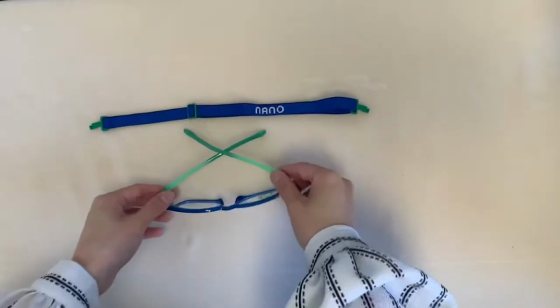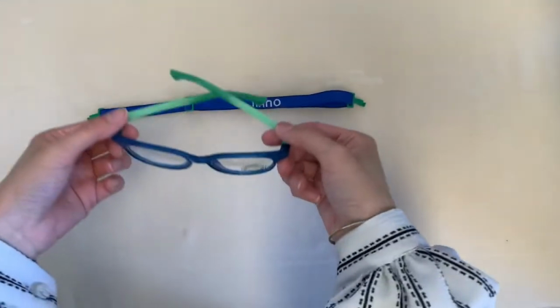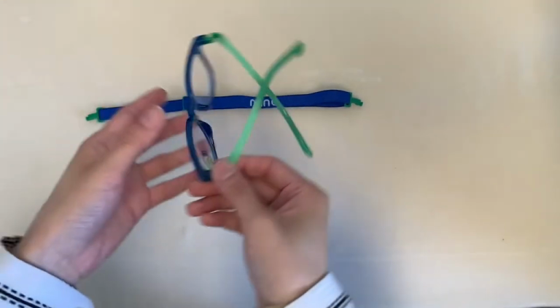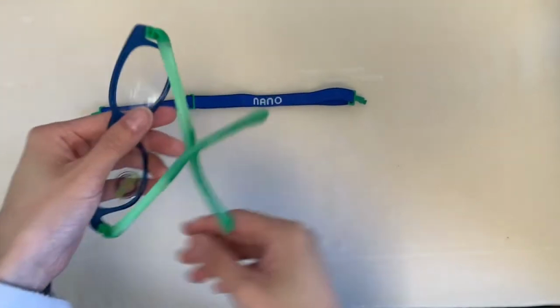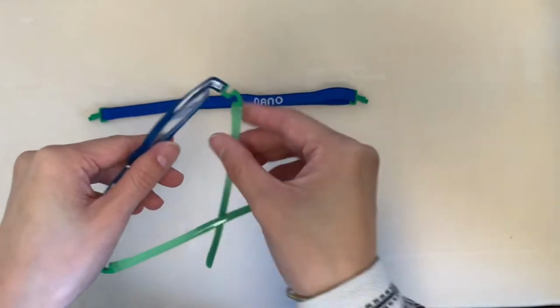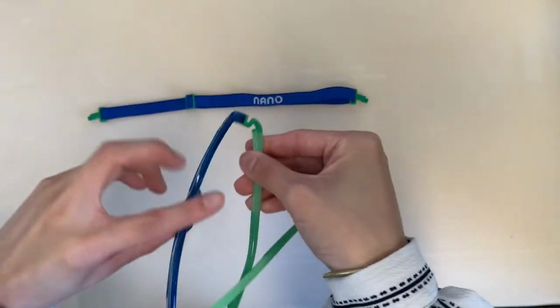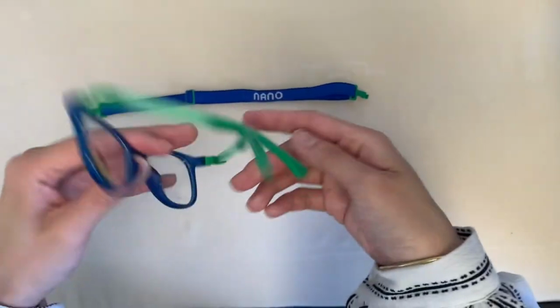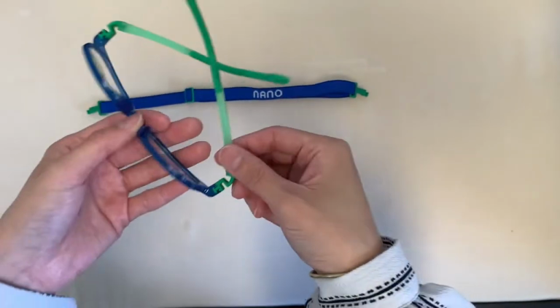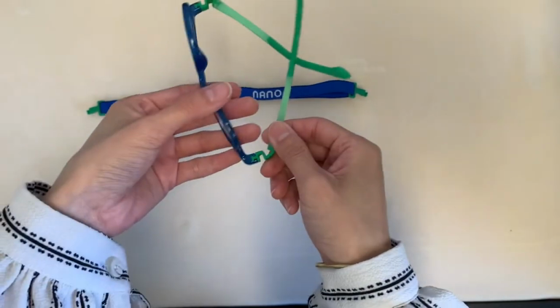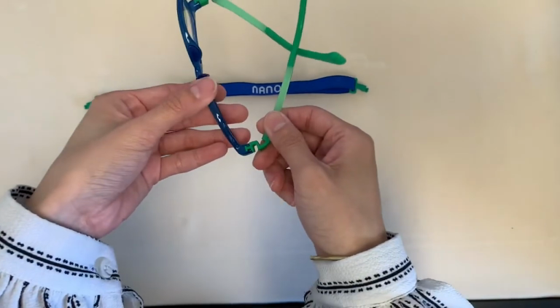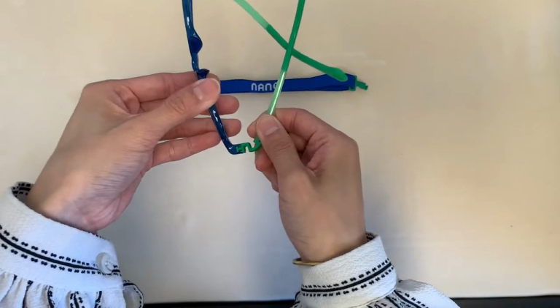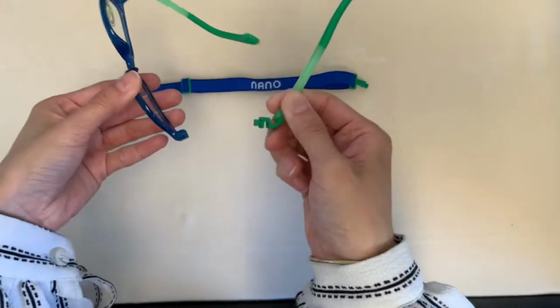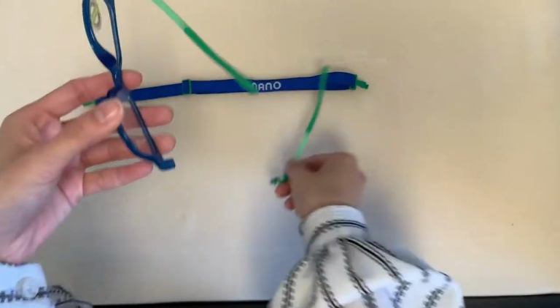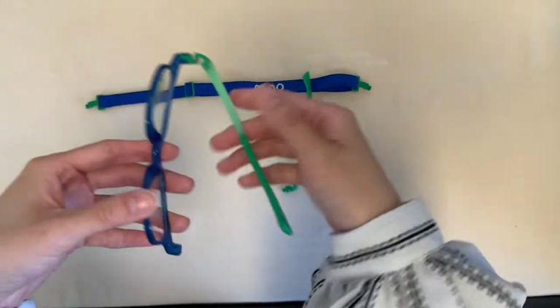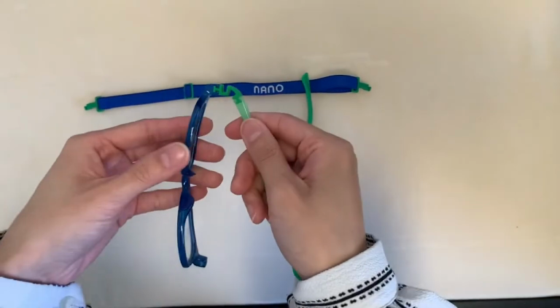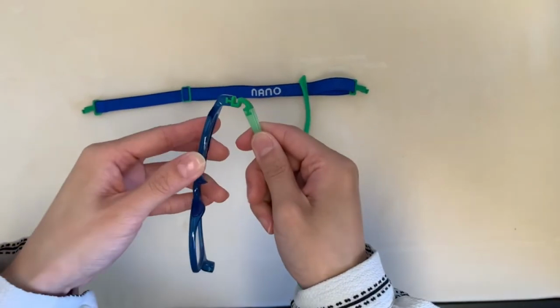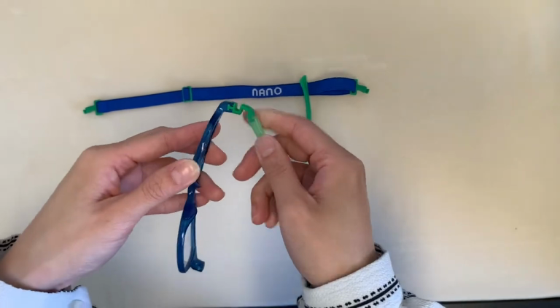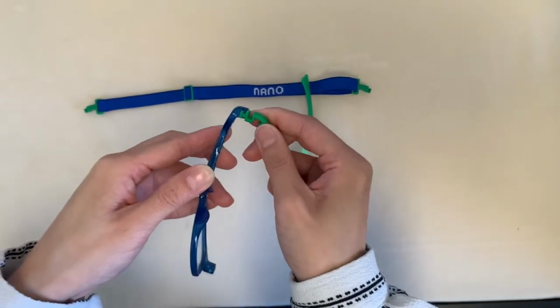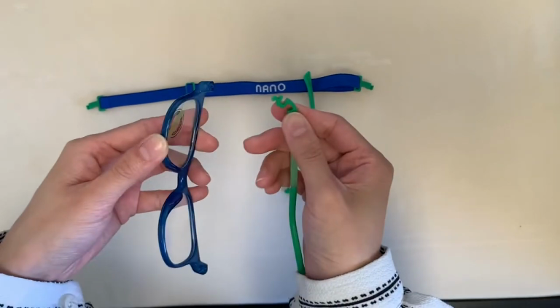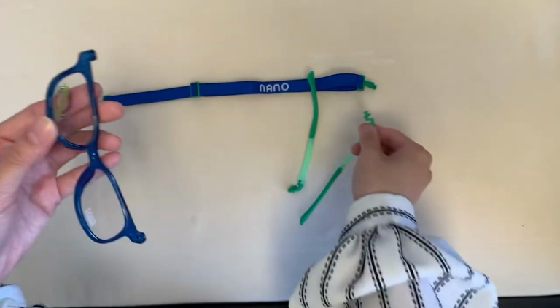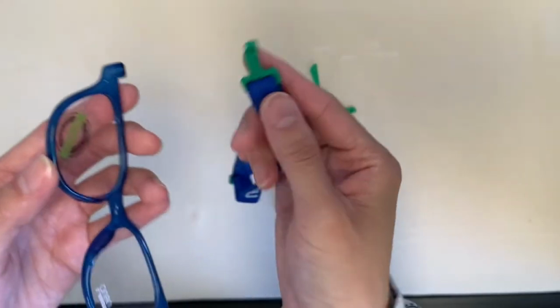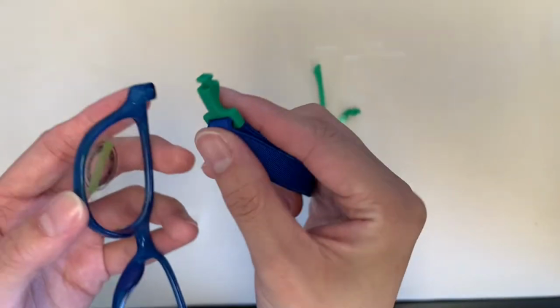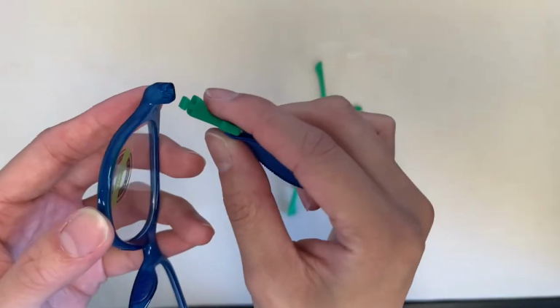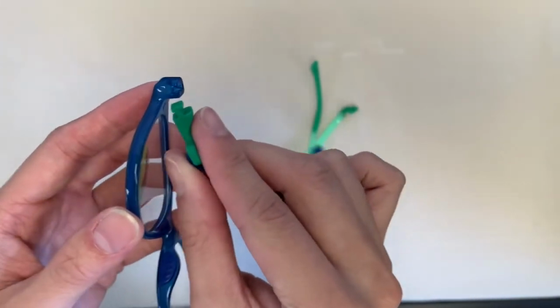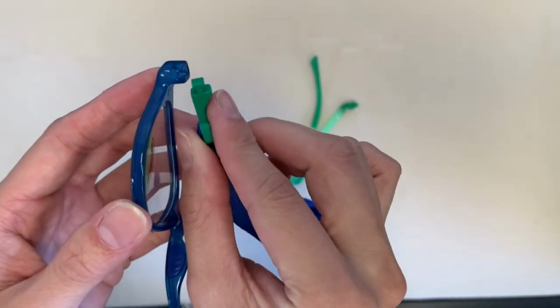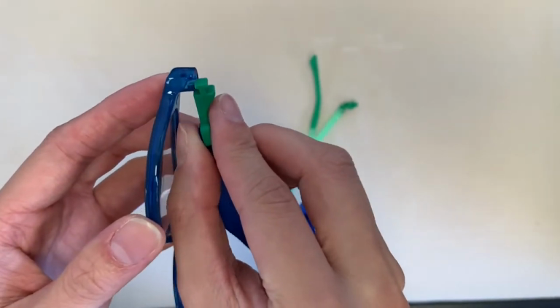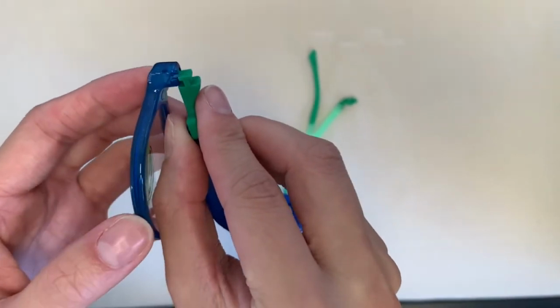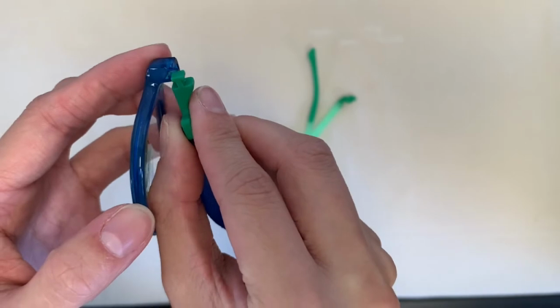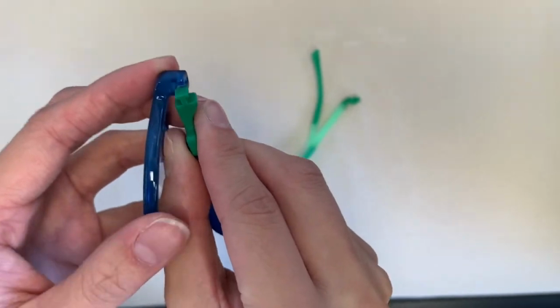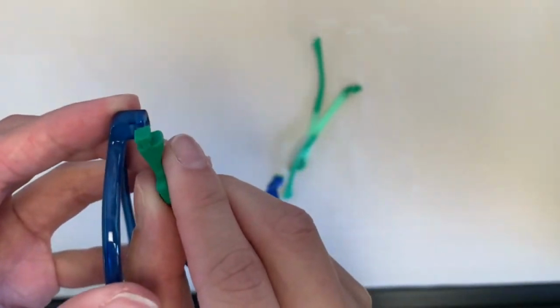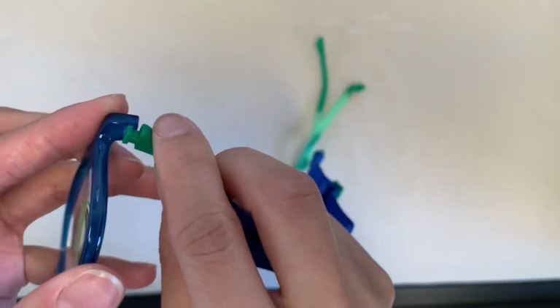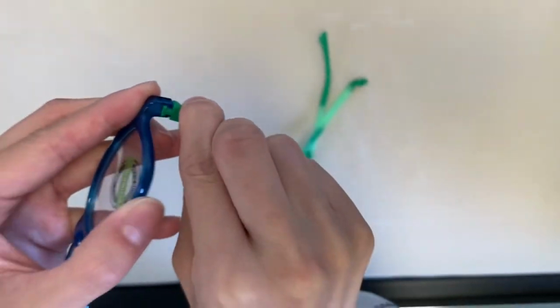The full strap can be used for any sports your child may play. To use a strap, simply push out the arms from the front of the frame. Insert the strap by aligning the T-shape and push them in.